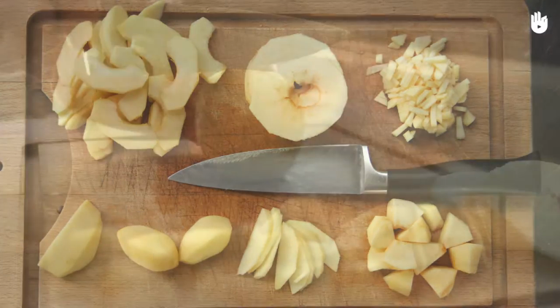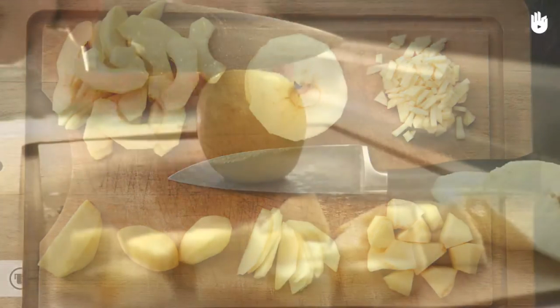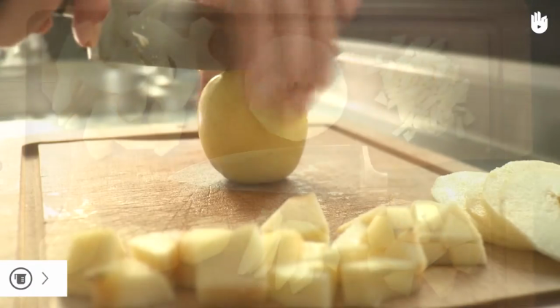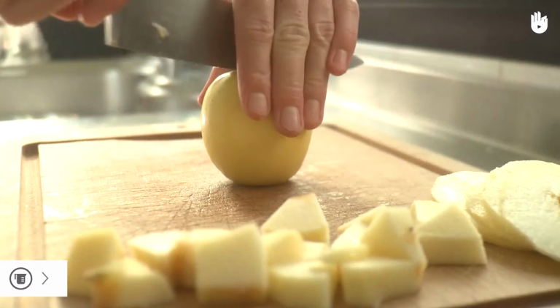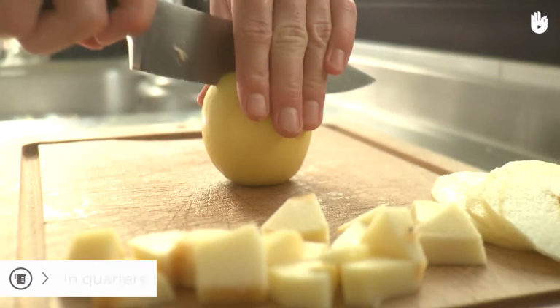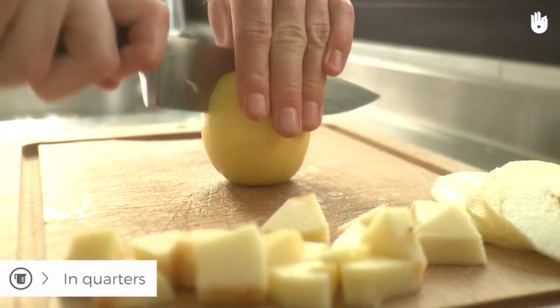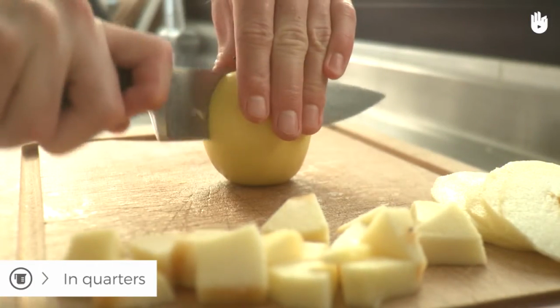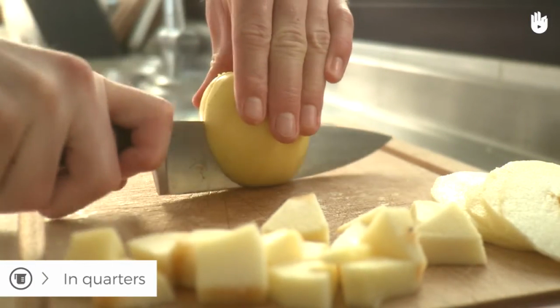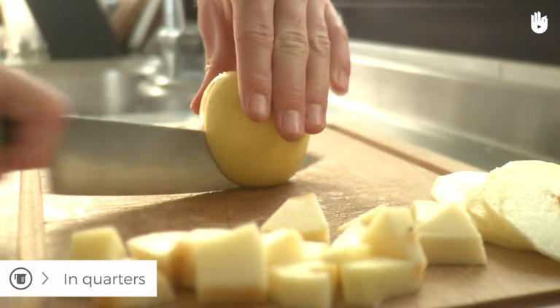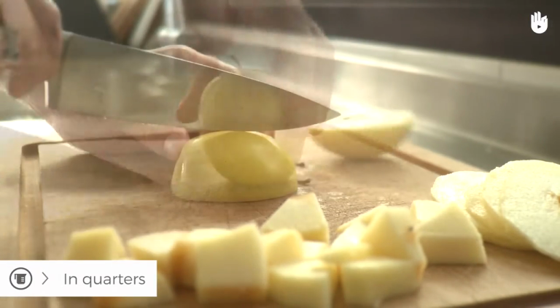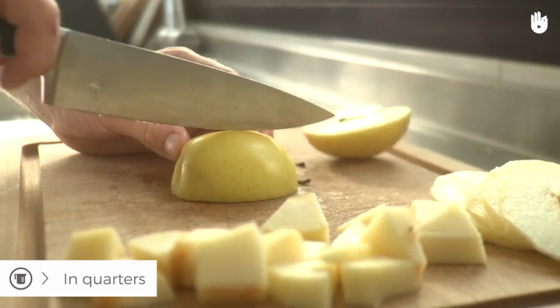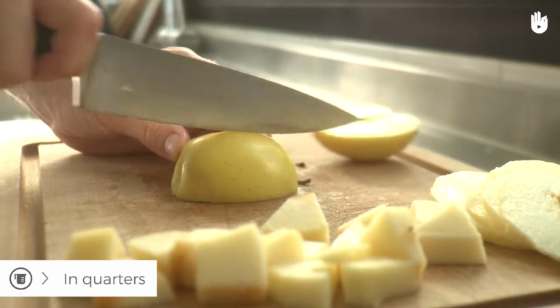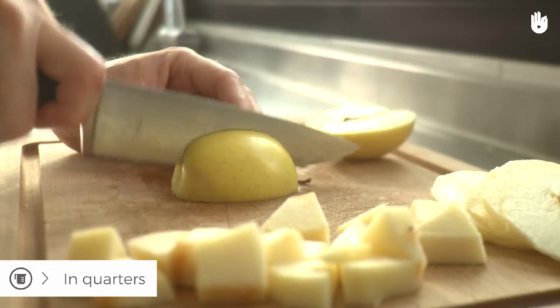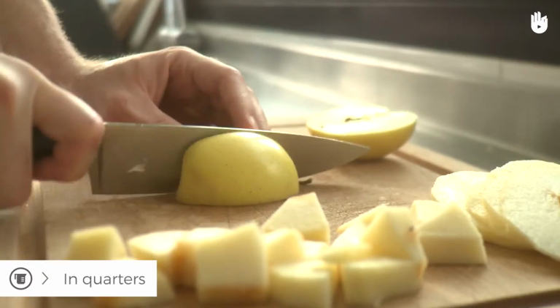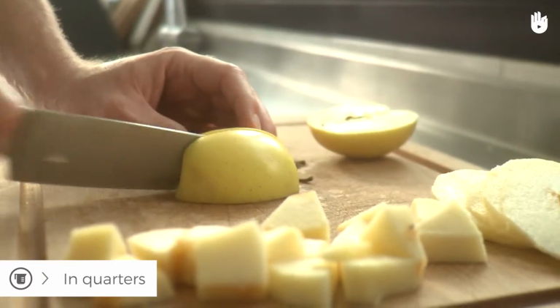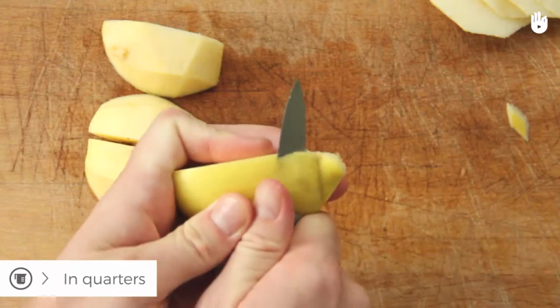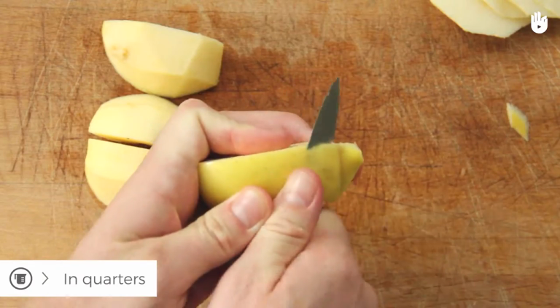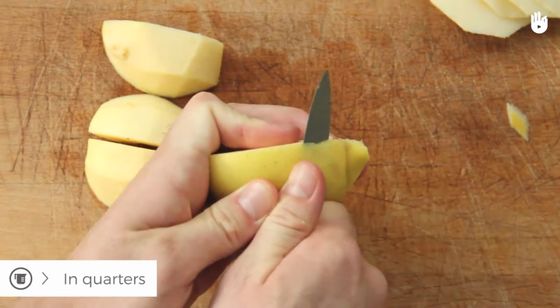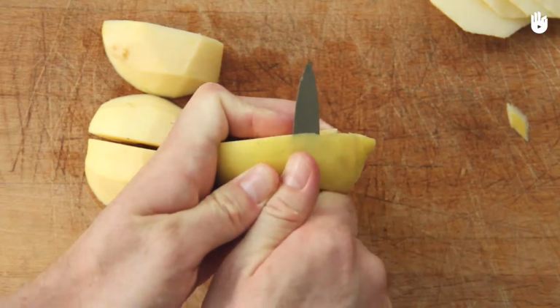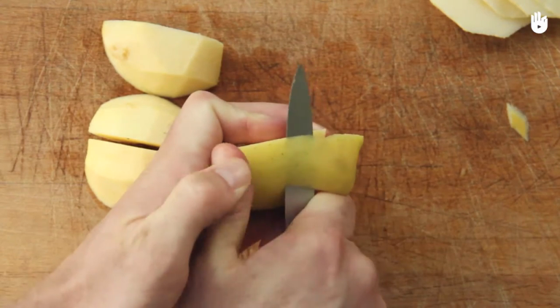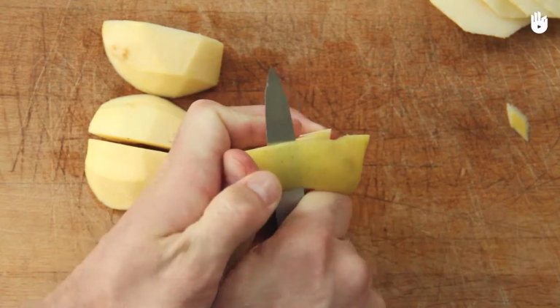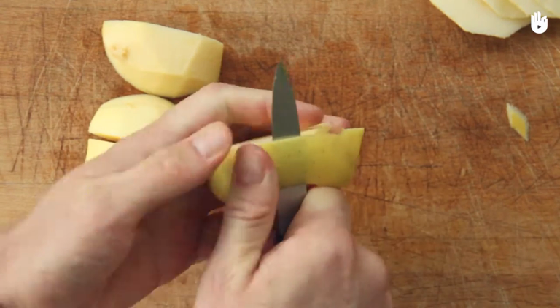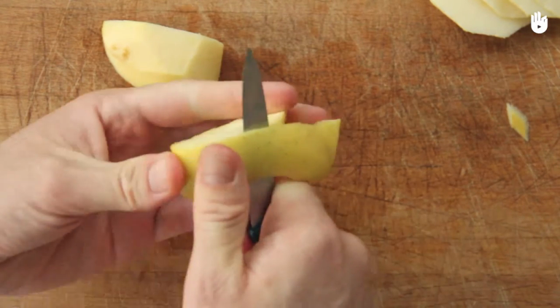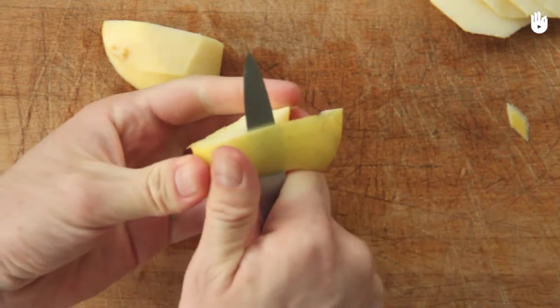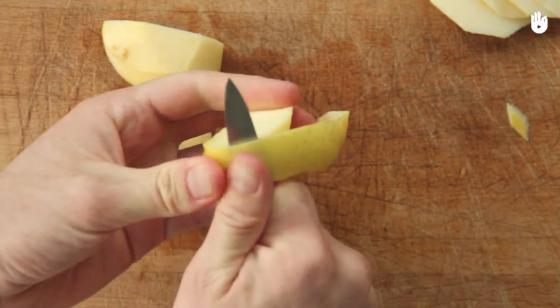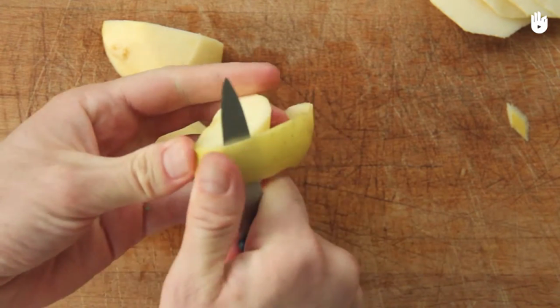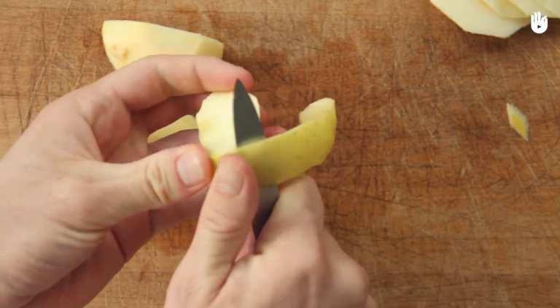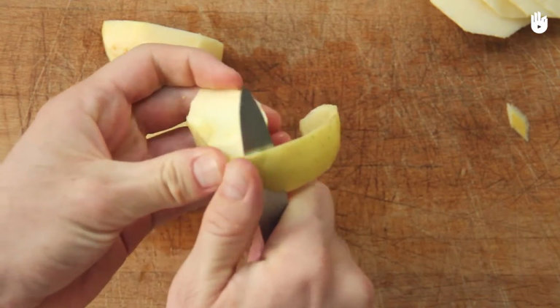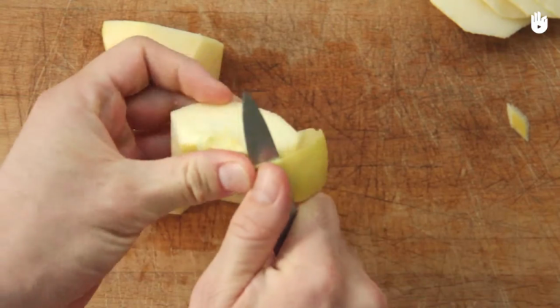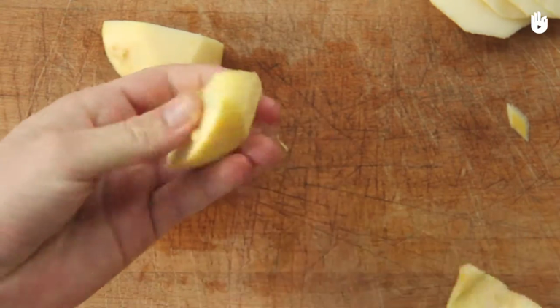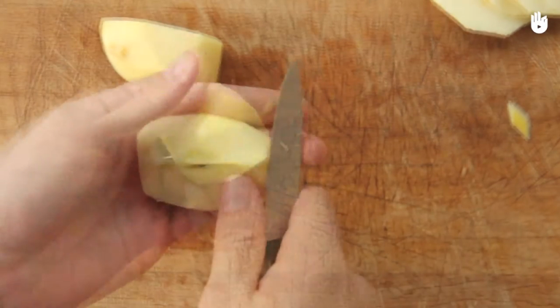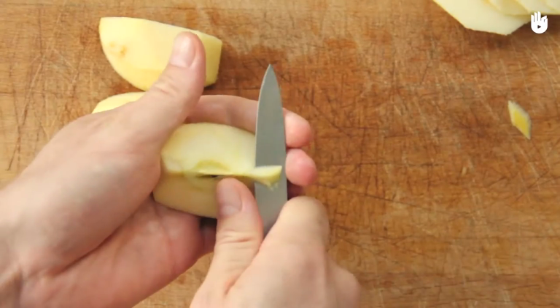To slice it in quarters without using a peeler, begin with a knife. After you've cut the apple into quarters, peel it, then remove the core.